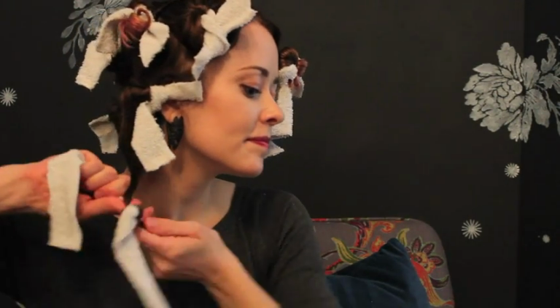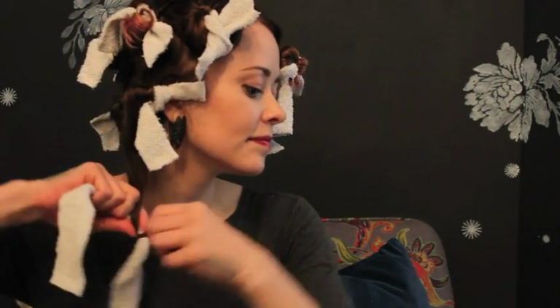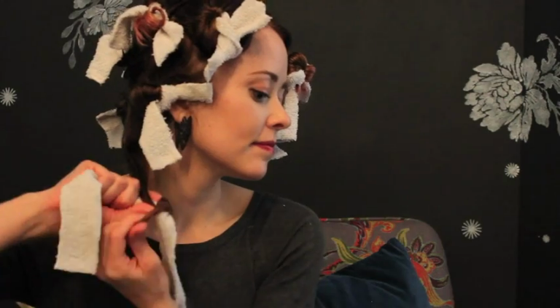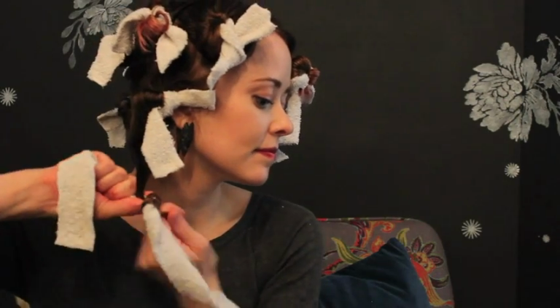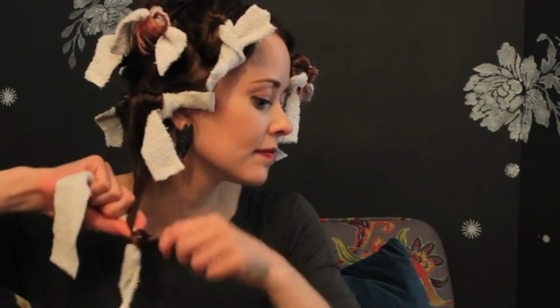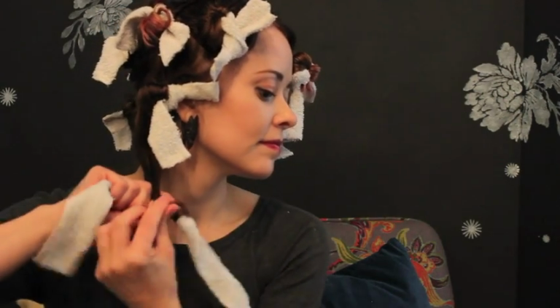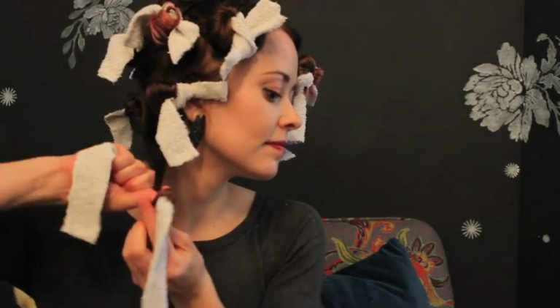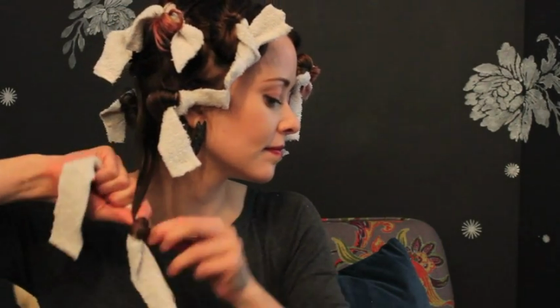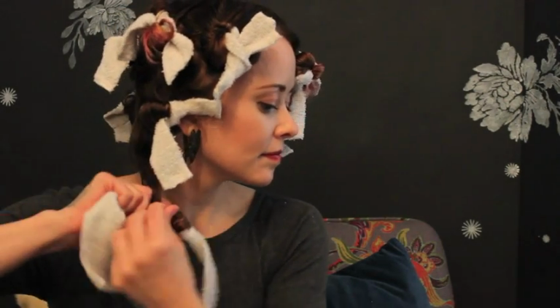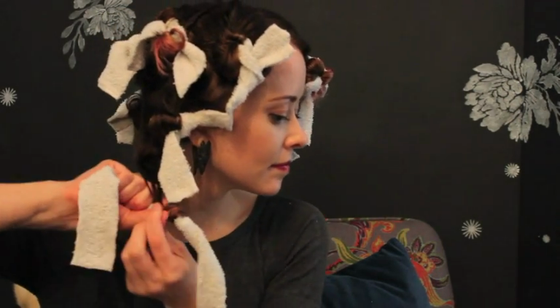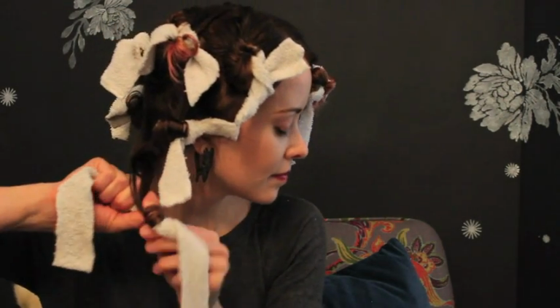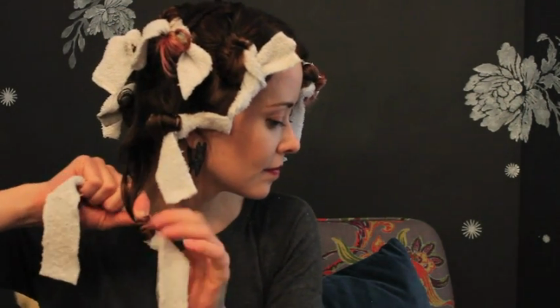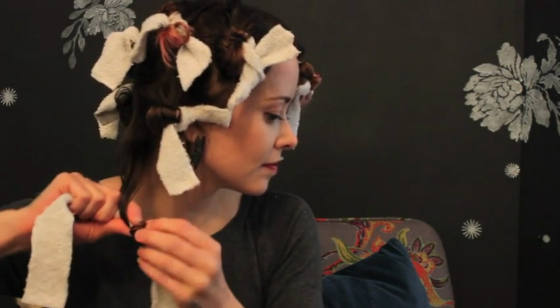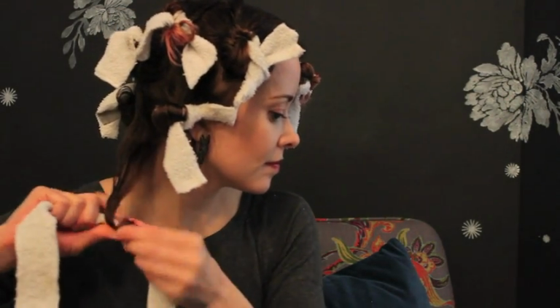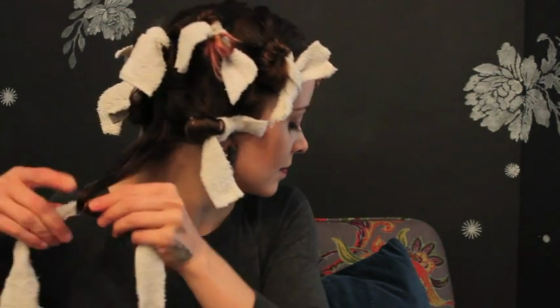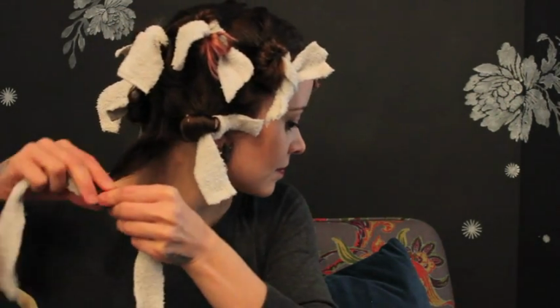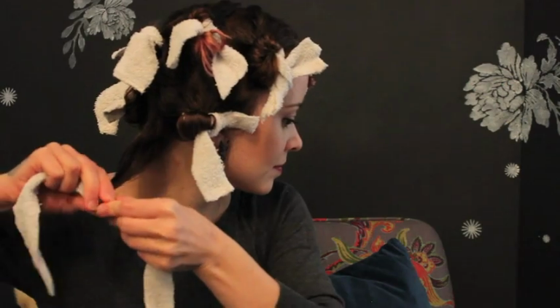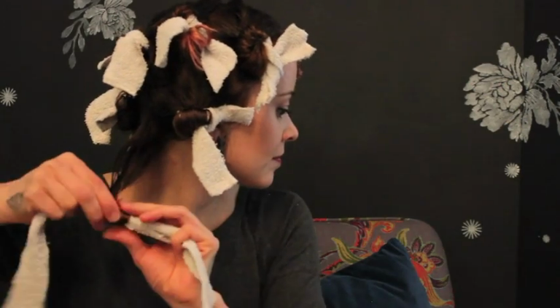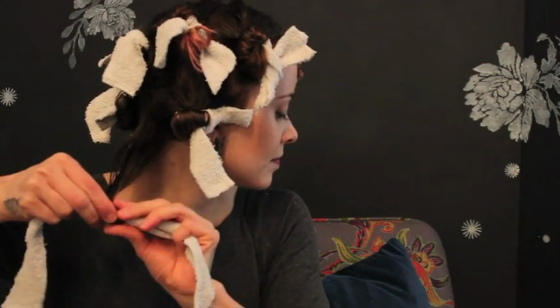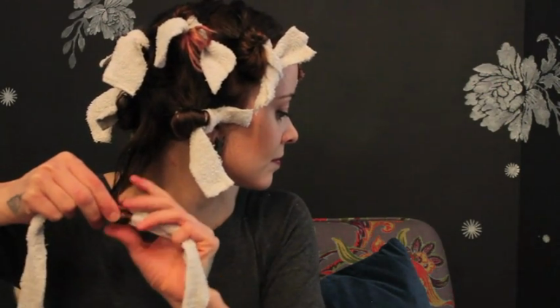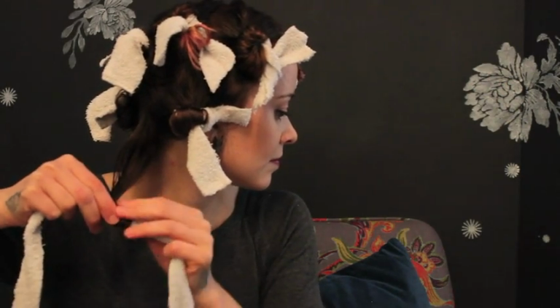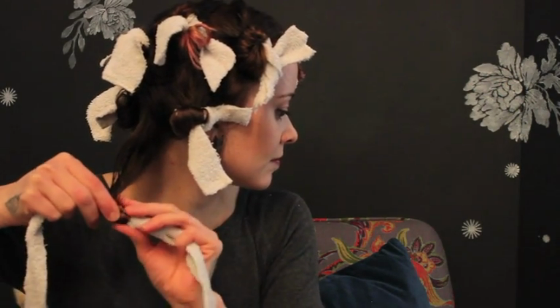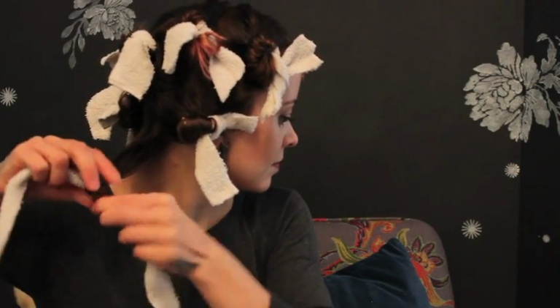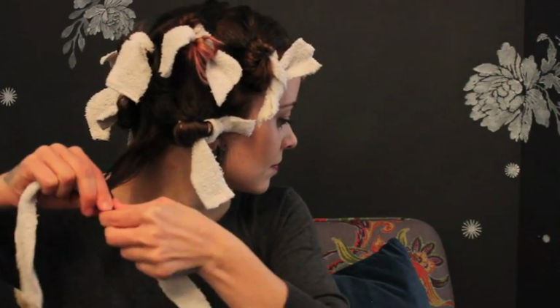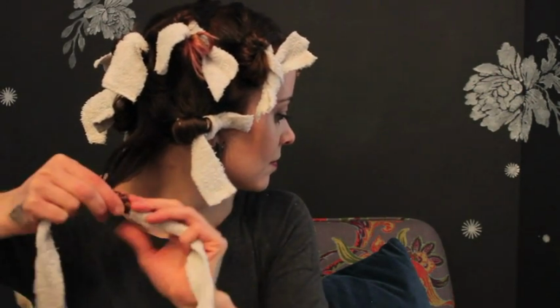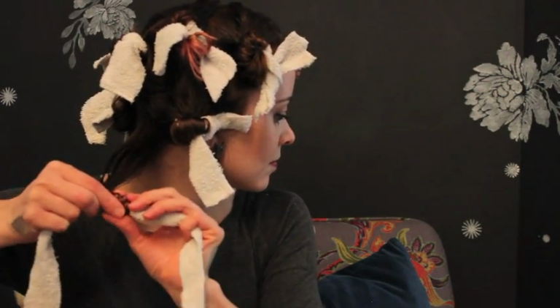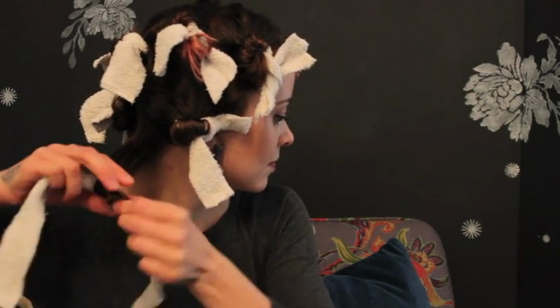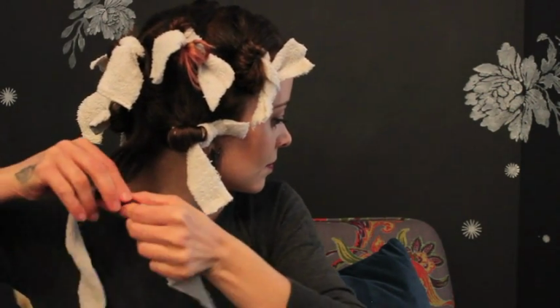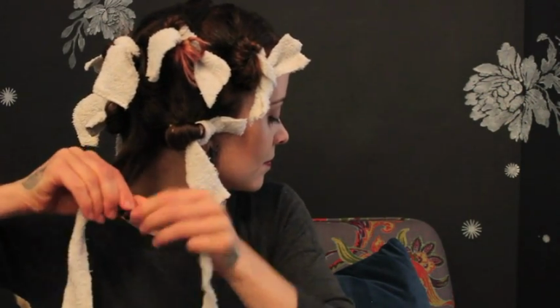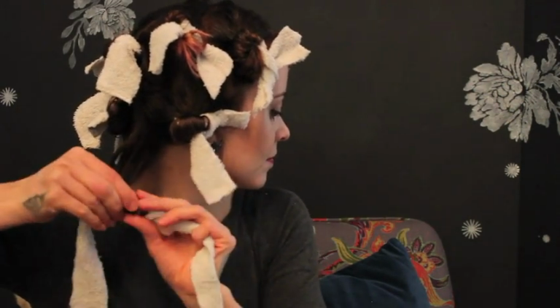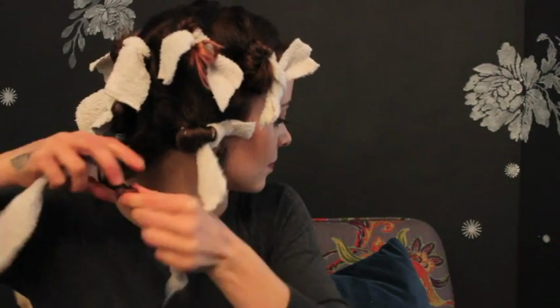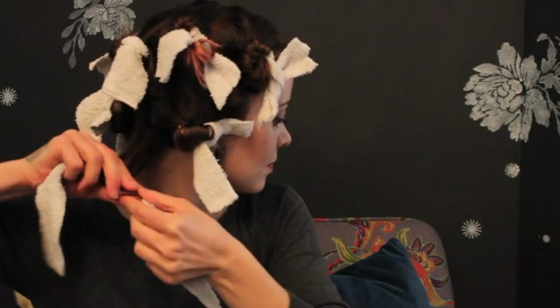As a general rule of thumb, I curl the hair around my face away from my face. But you can alternate clockwise and counter-clockwise, or follow the usual pattern you use with your curling iron.